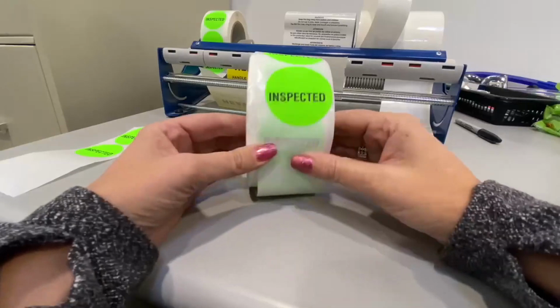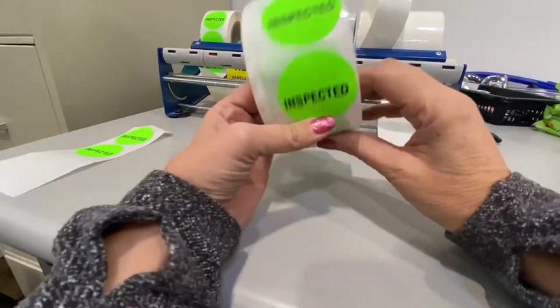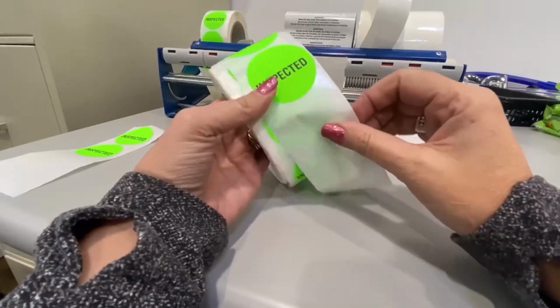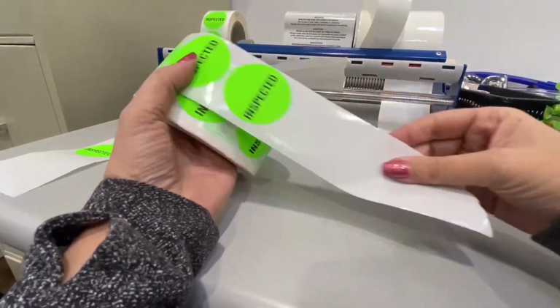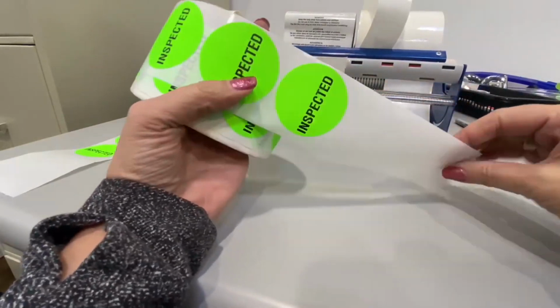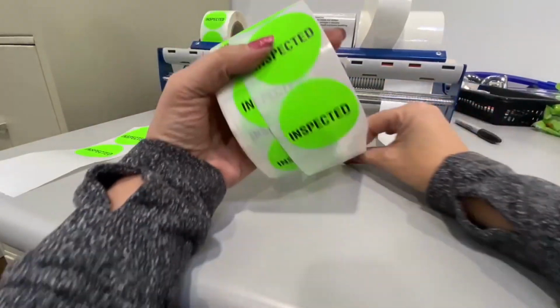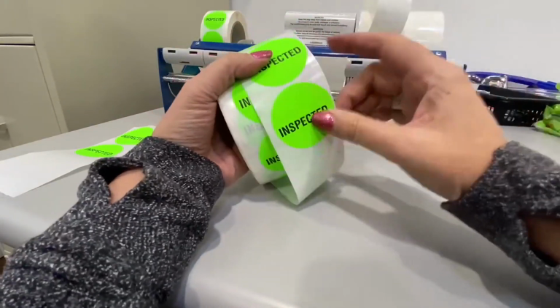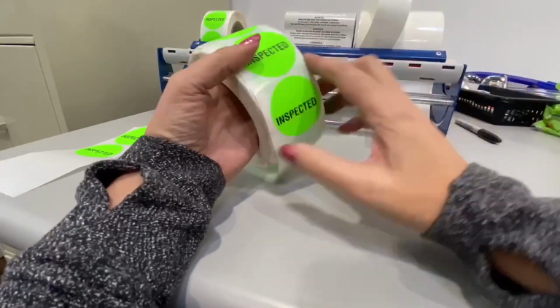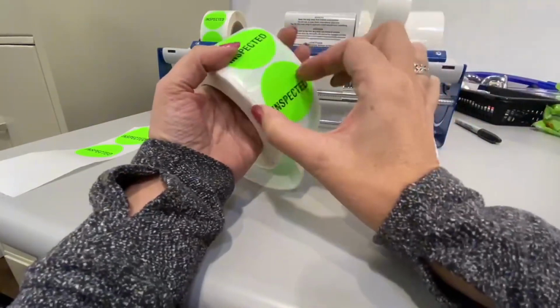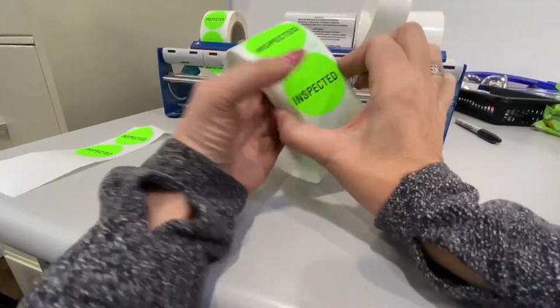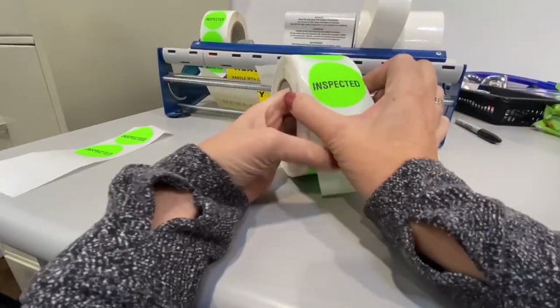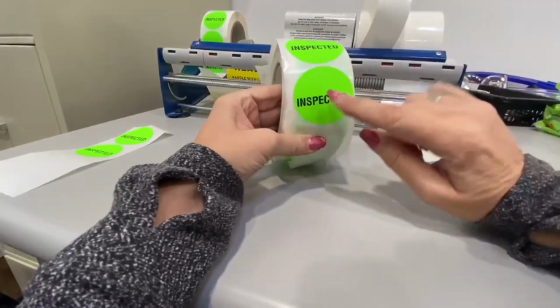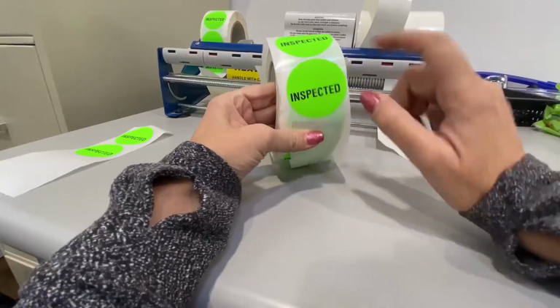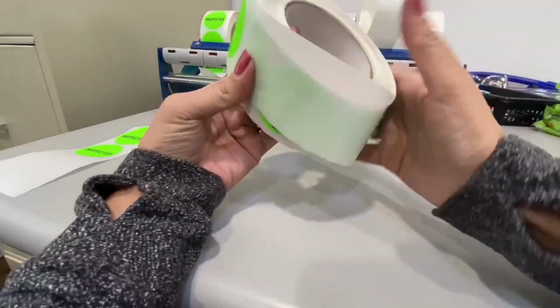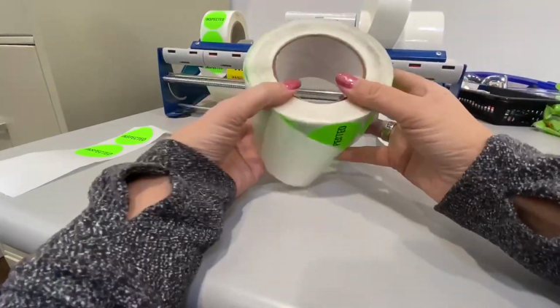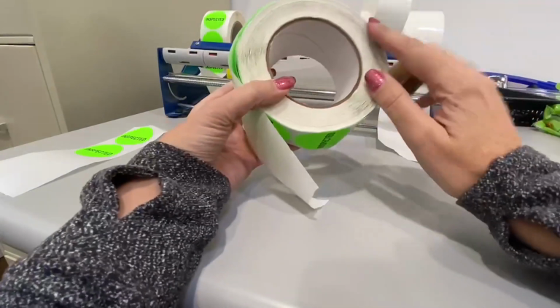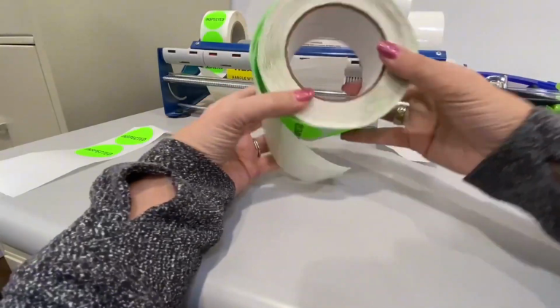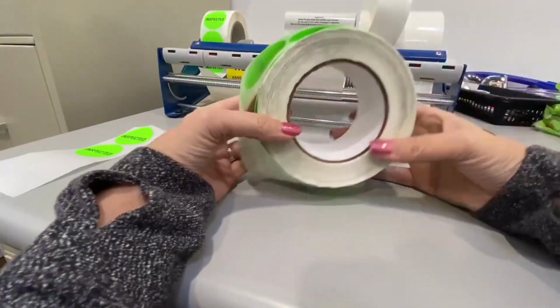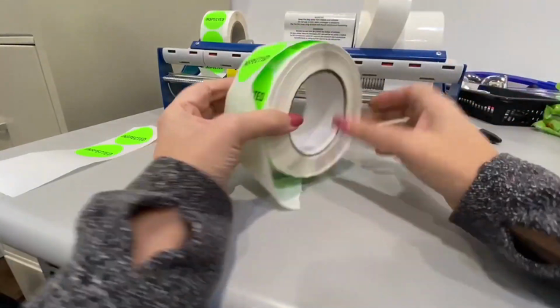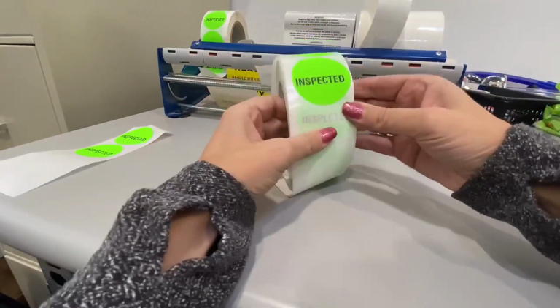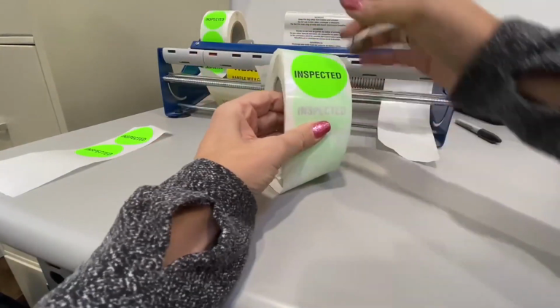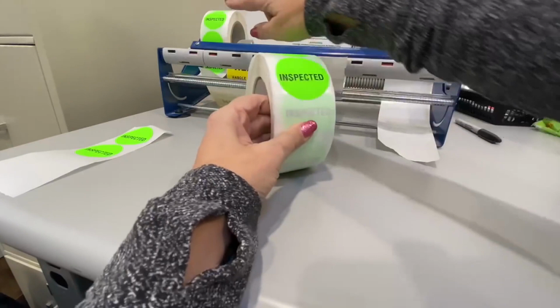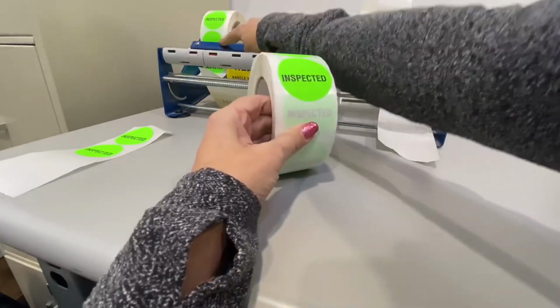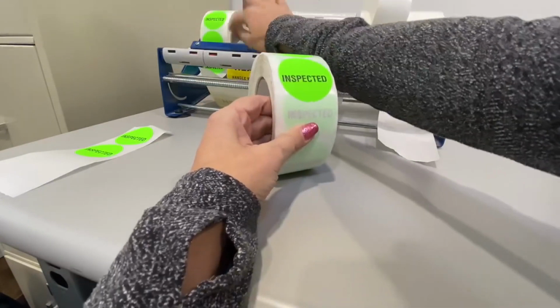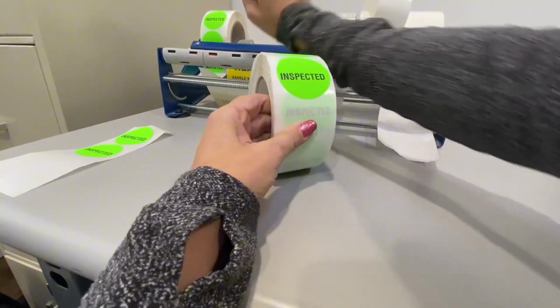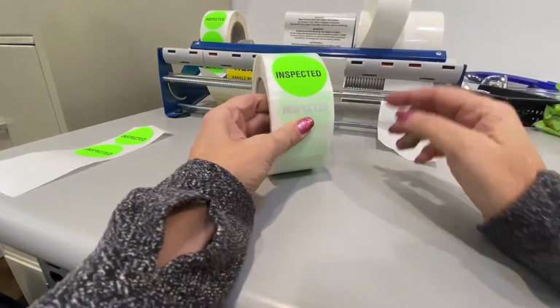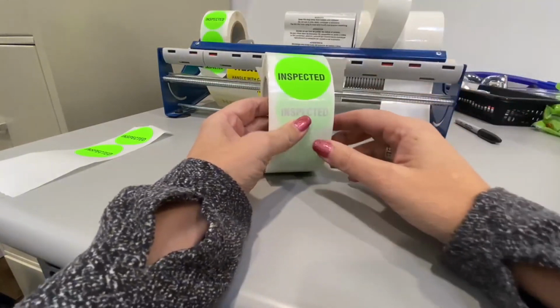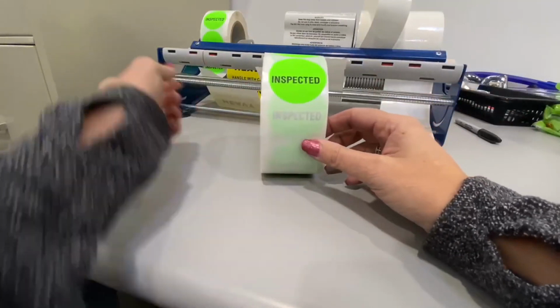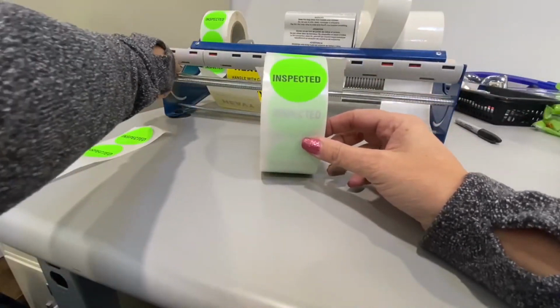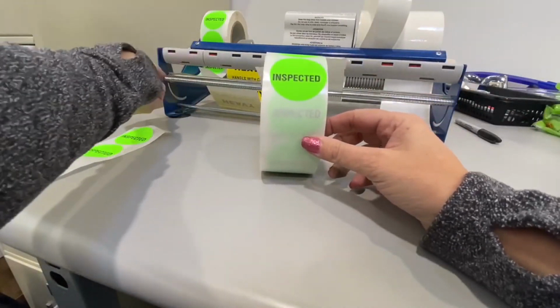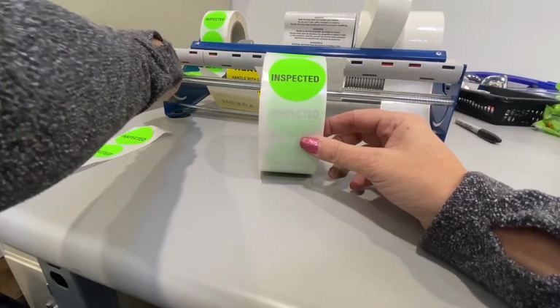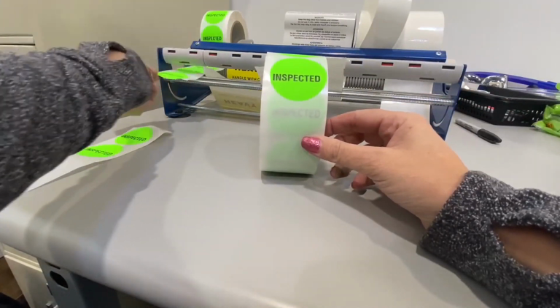Today I just want to do a quick review on these inspected stickers. They're about two inches wide, and there's about 500 on this roll, so it's a pretty thick roll of stickers. We actually stick it into our label dispenser and that works really well — you just pull the stickers up as you need them.